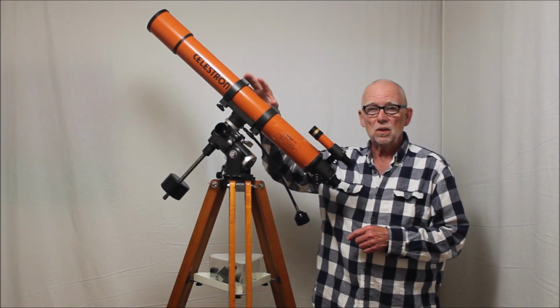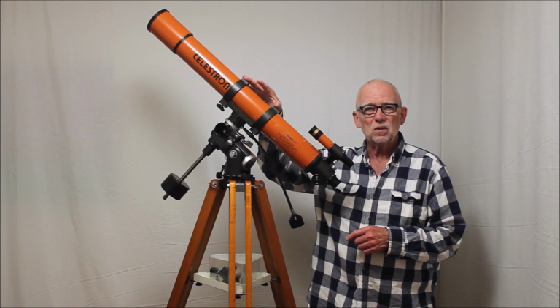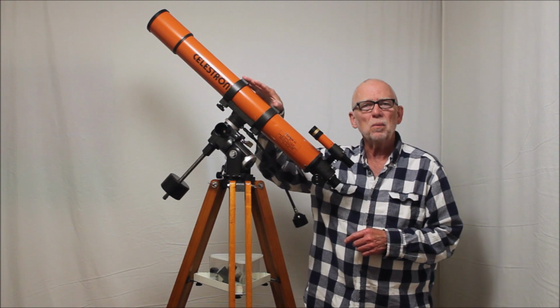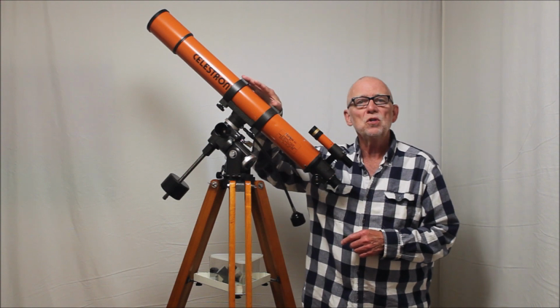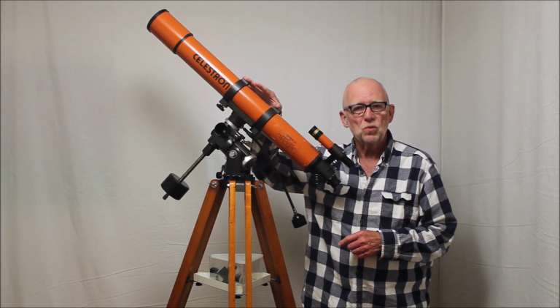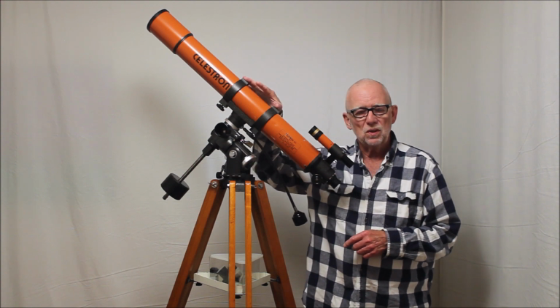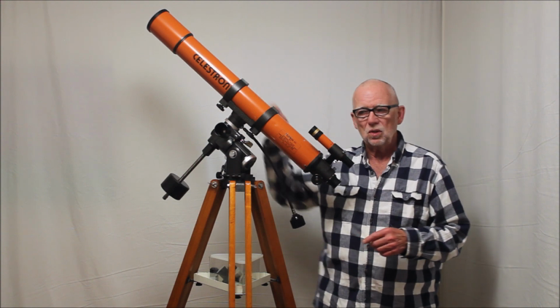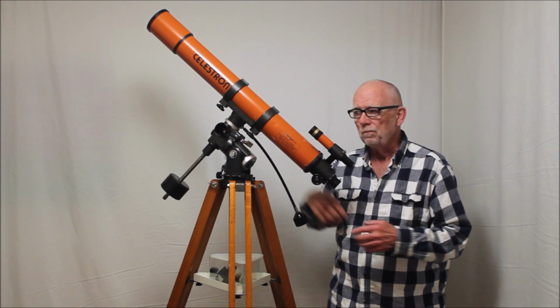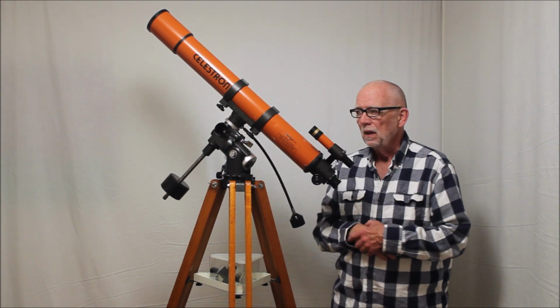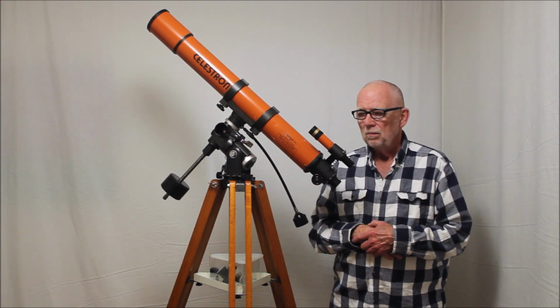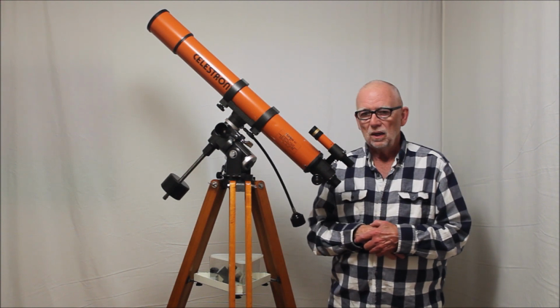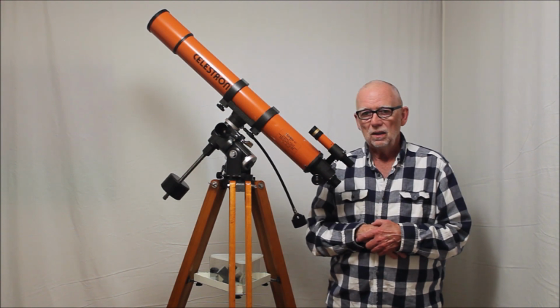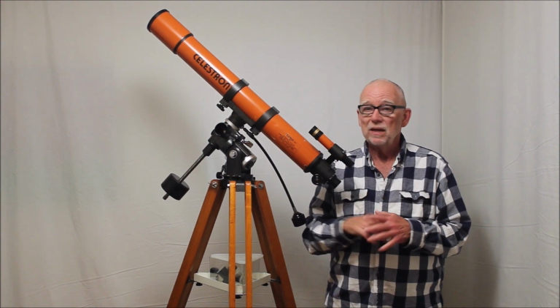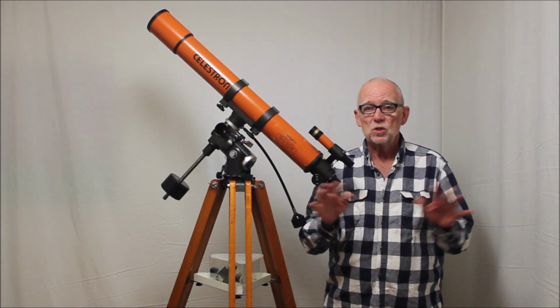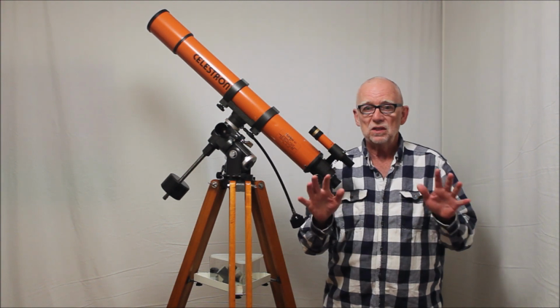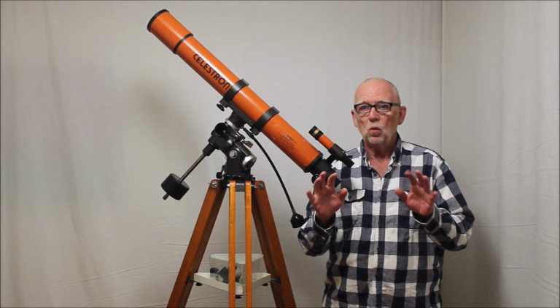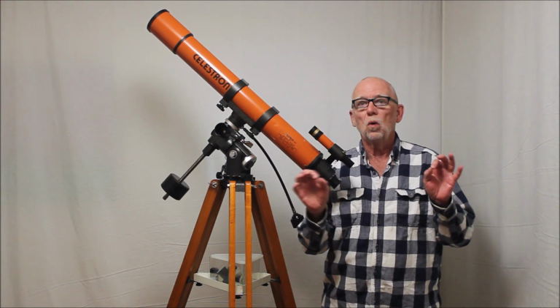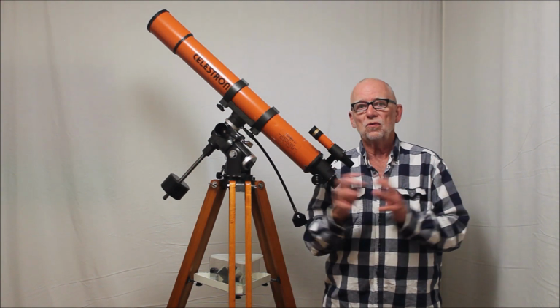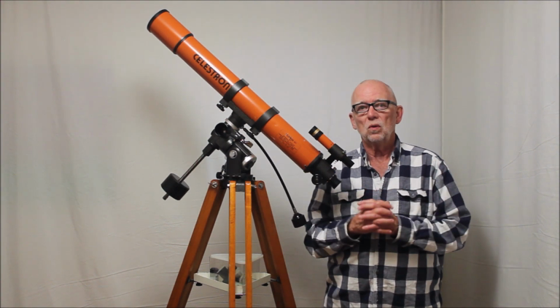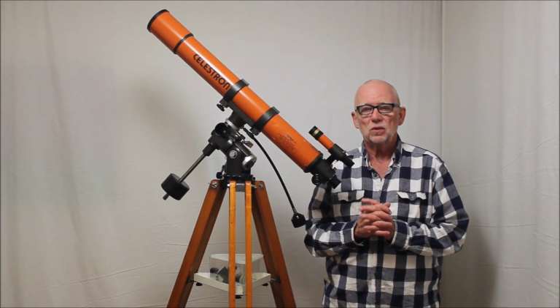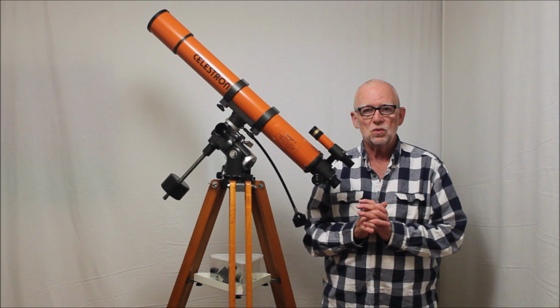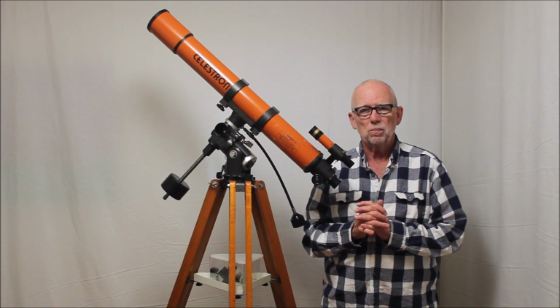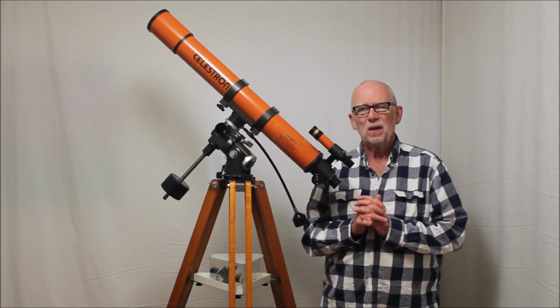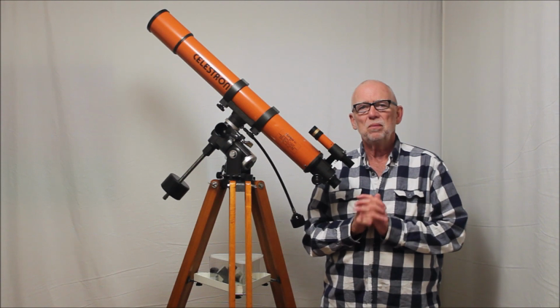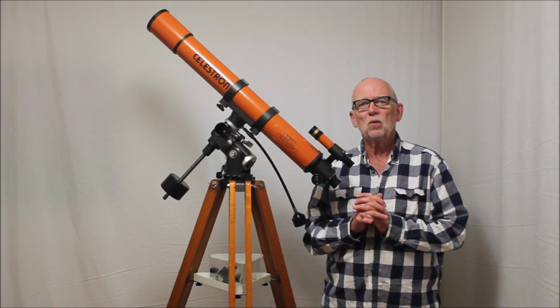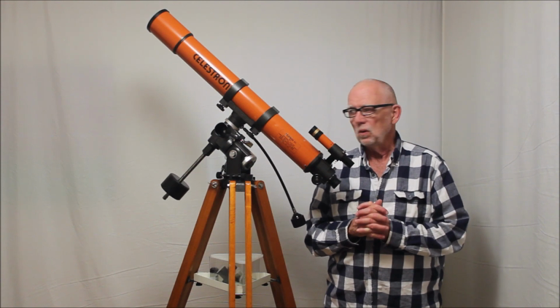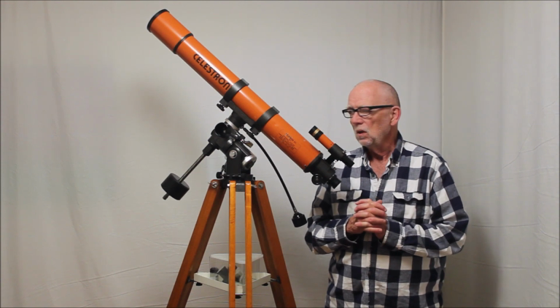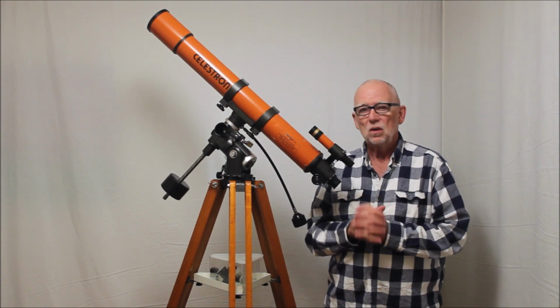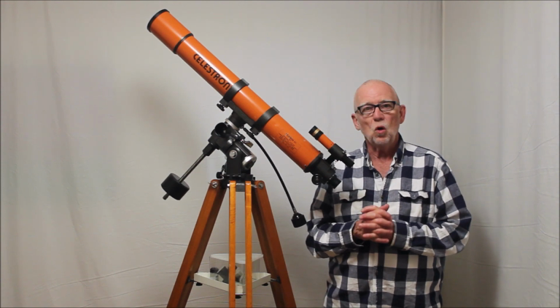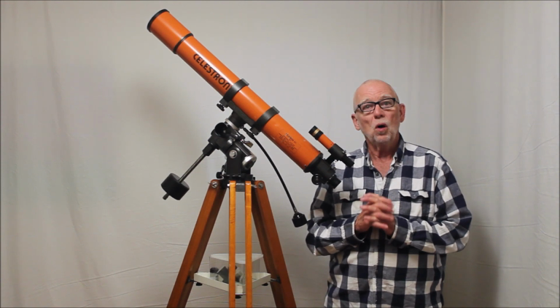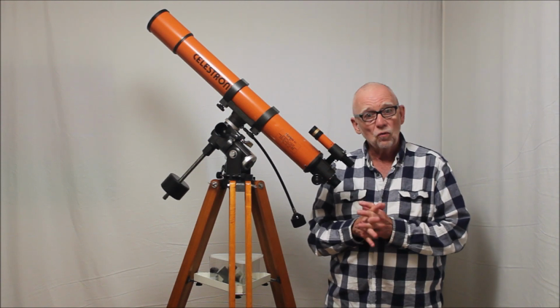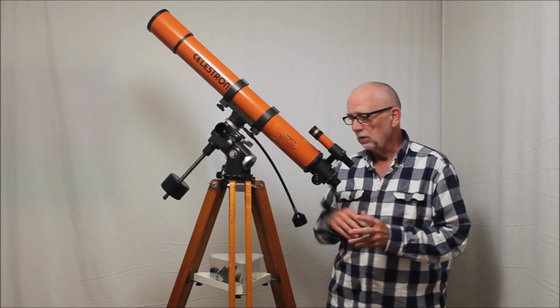There are a couple of issues with this scope, but in many respects it's a wonderful, wonderful telescope. Beautiful scope, over mounted.